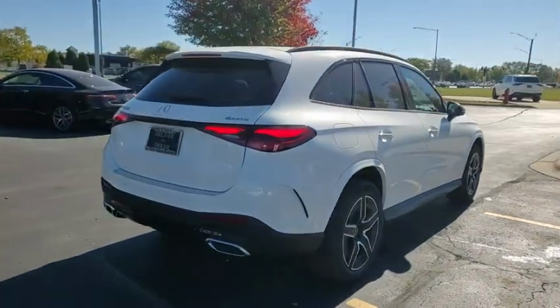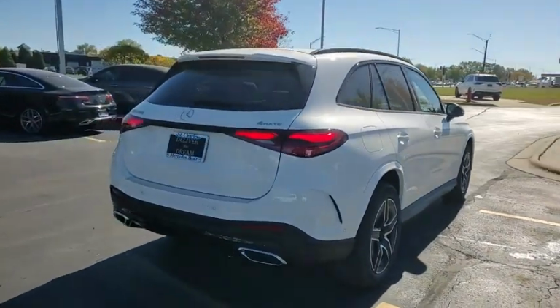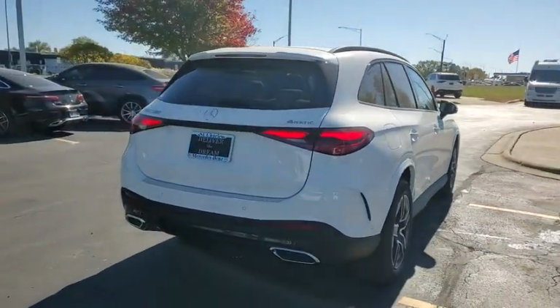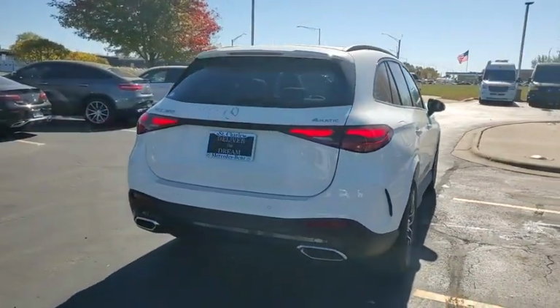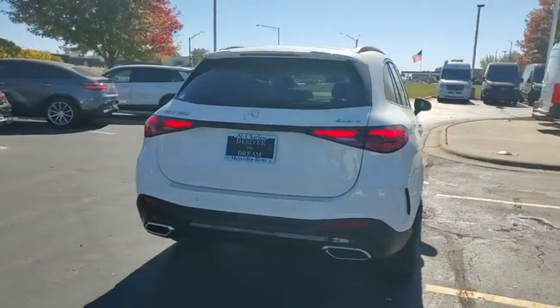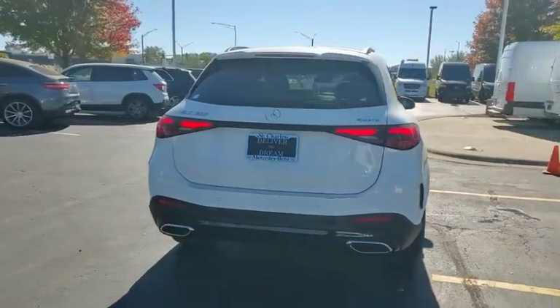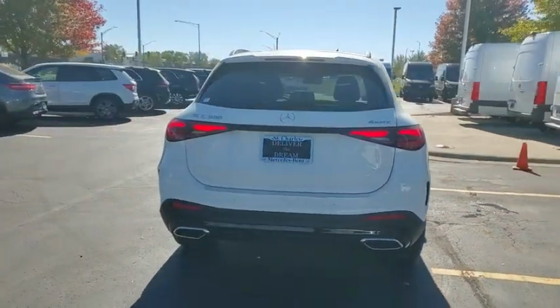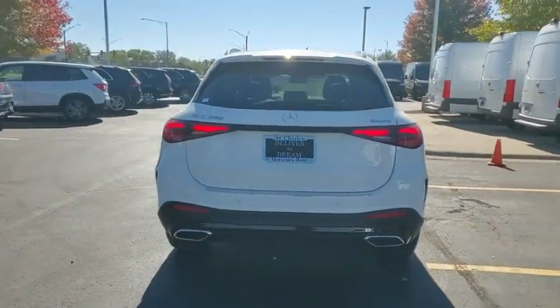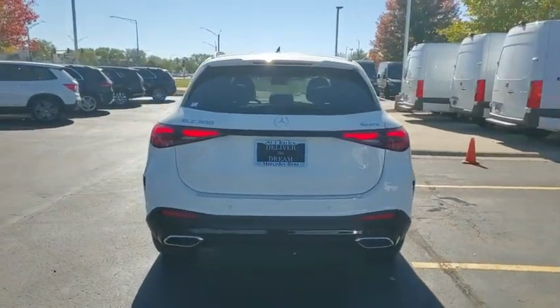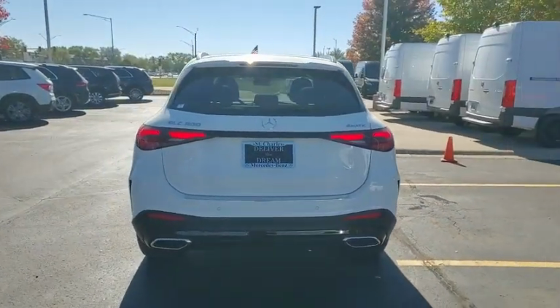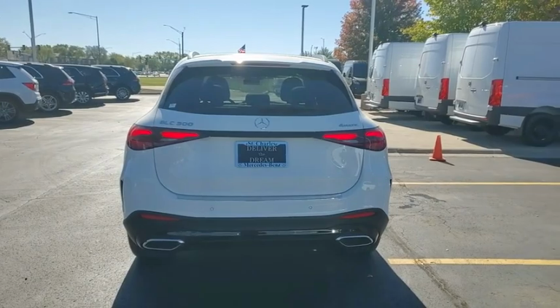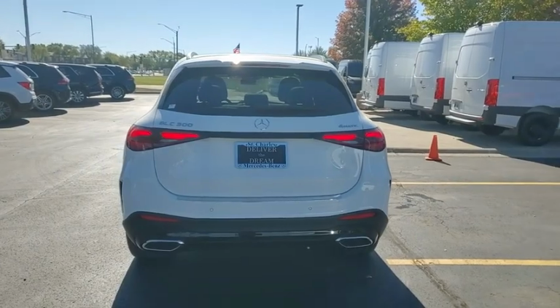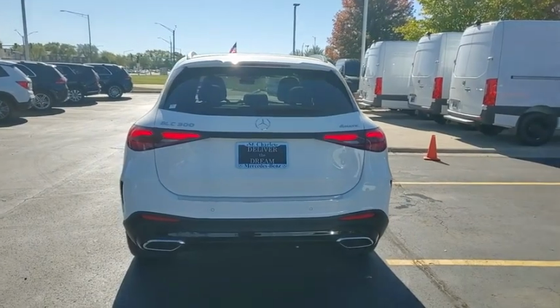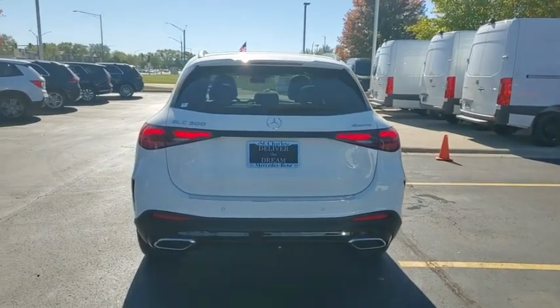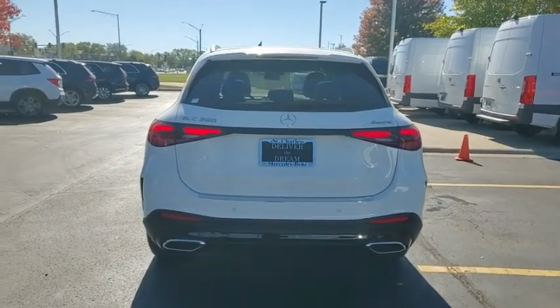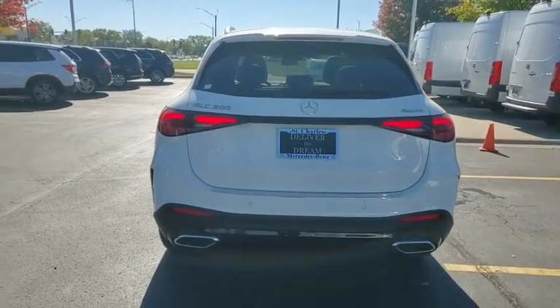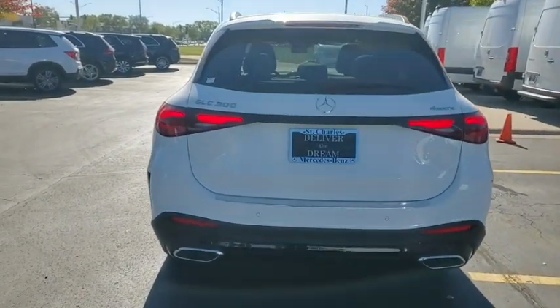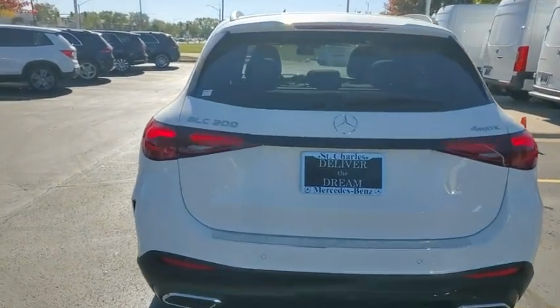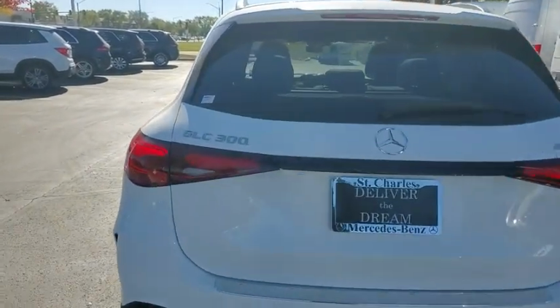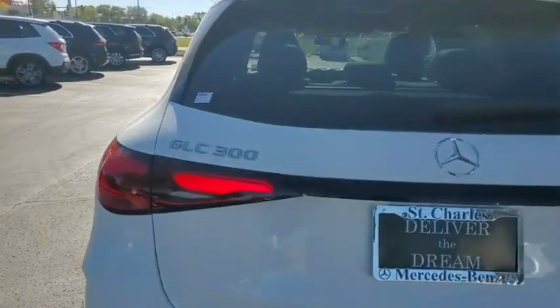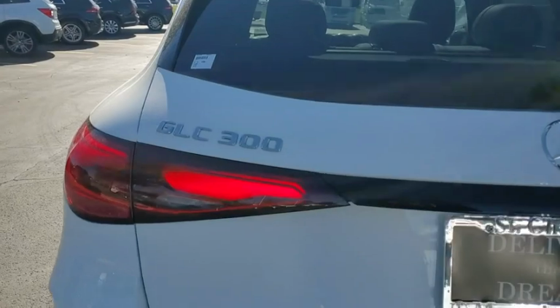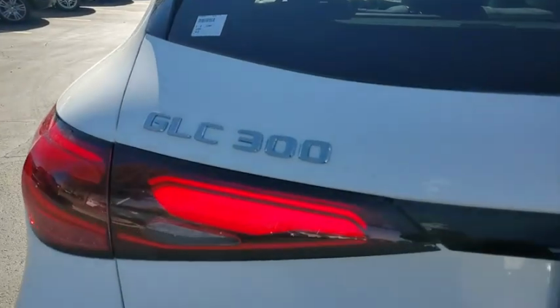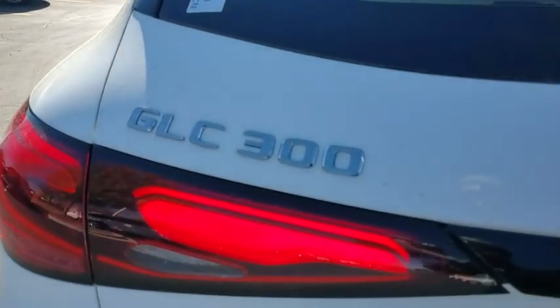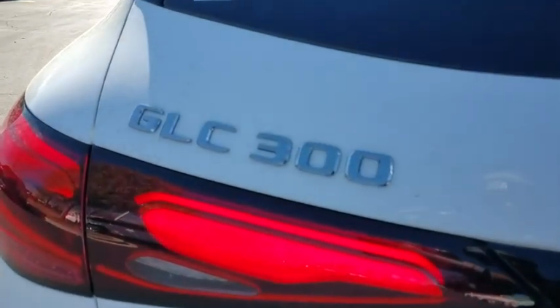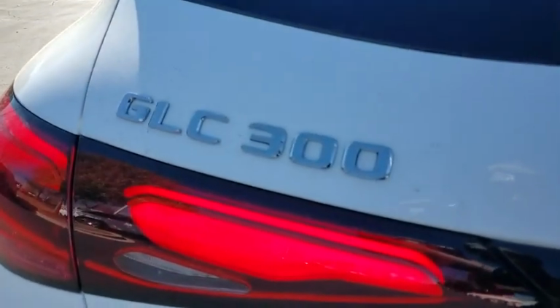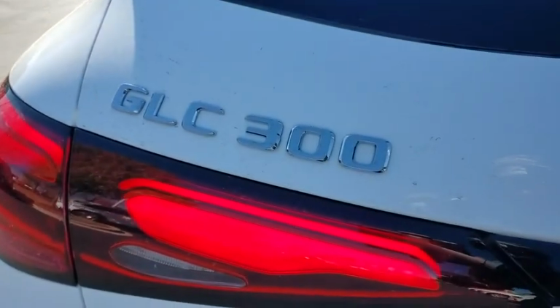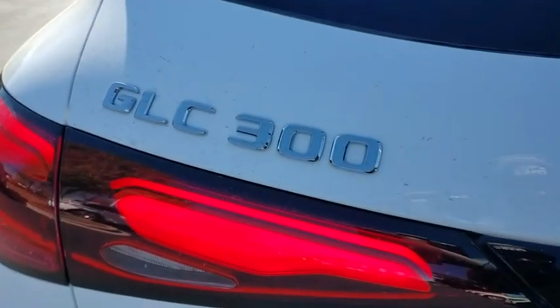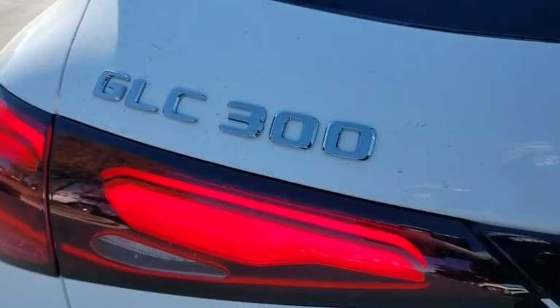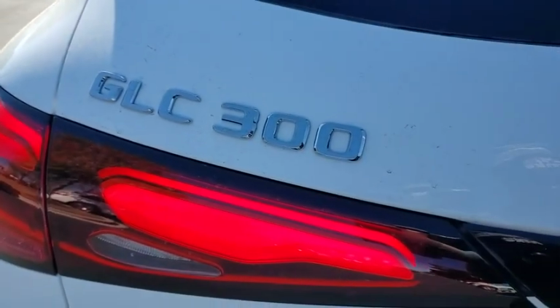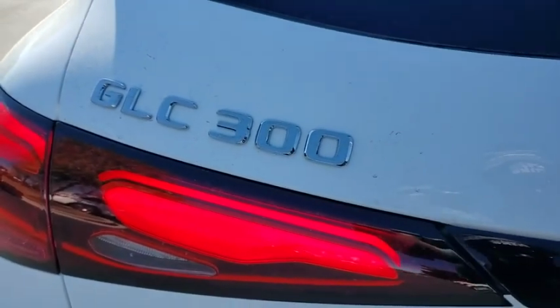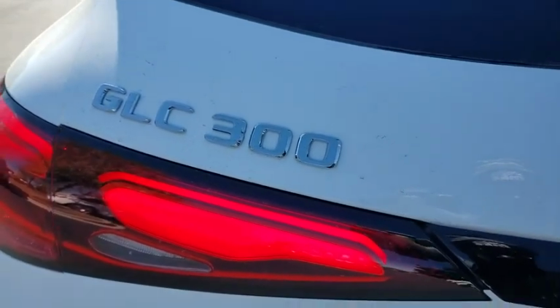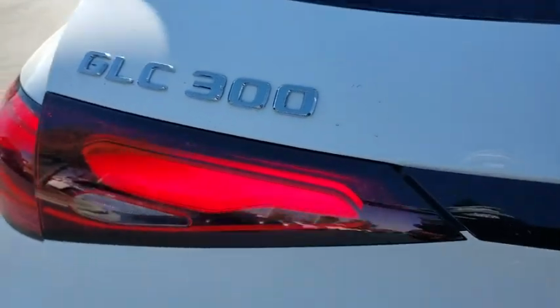Panoramic sunroof, heated steering wheel, HD radio, winter package. Take this vehicle for a spin and see why so many shoppers are now proud owners.